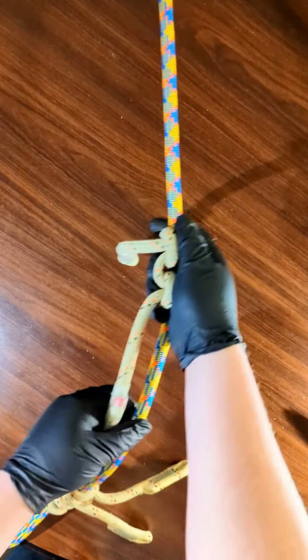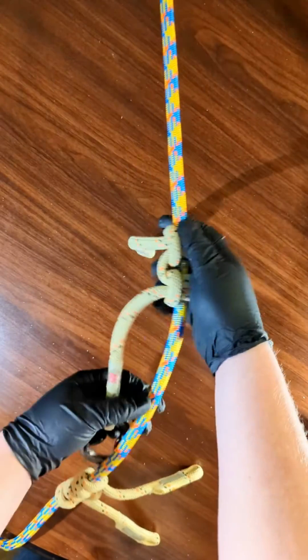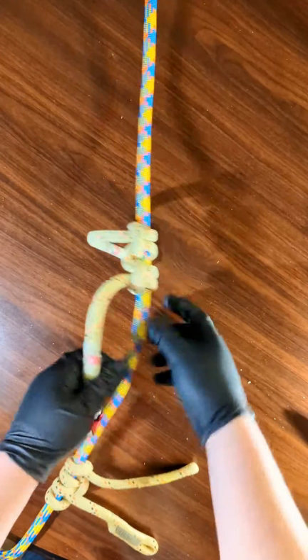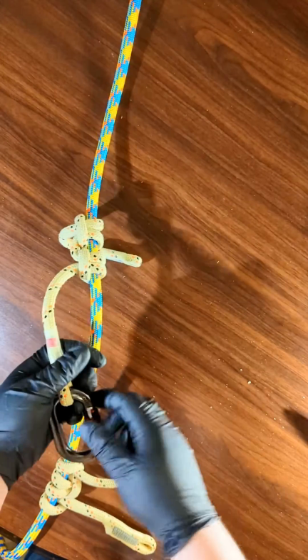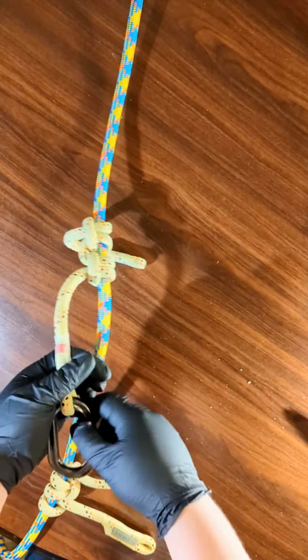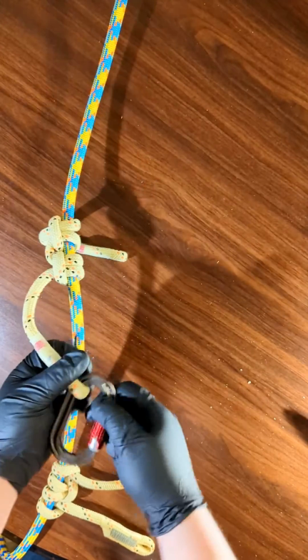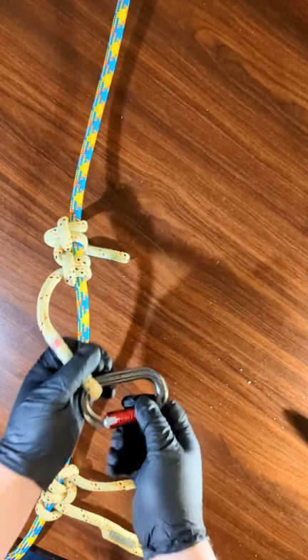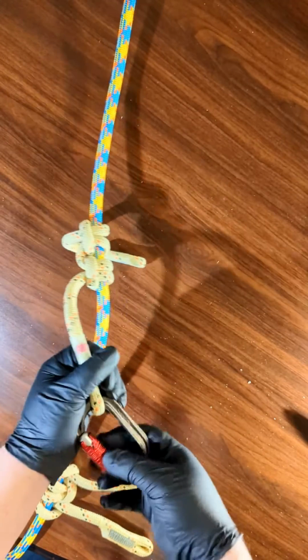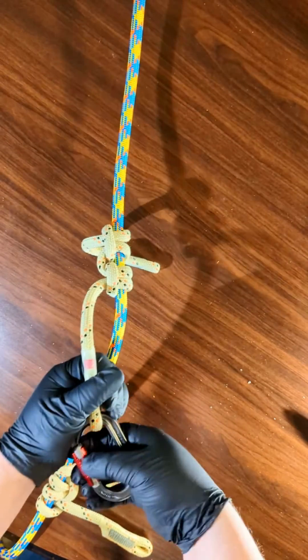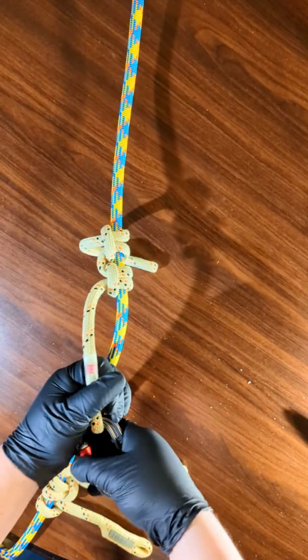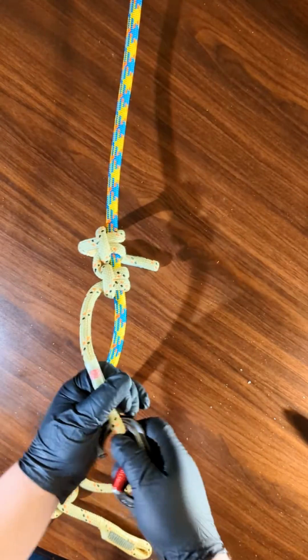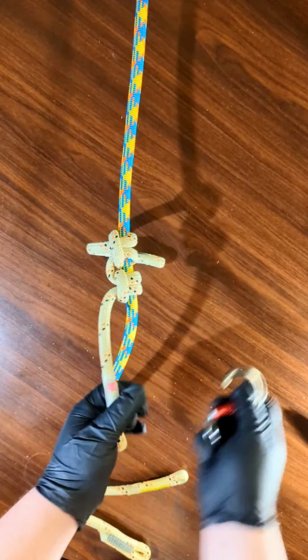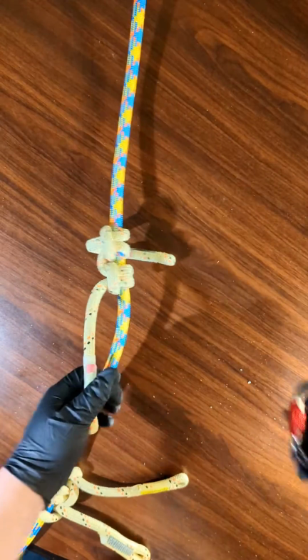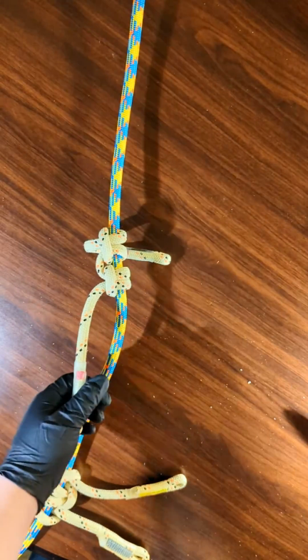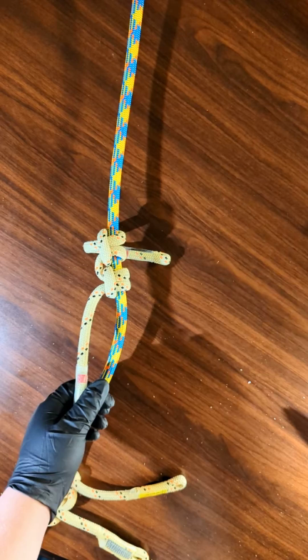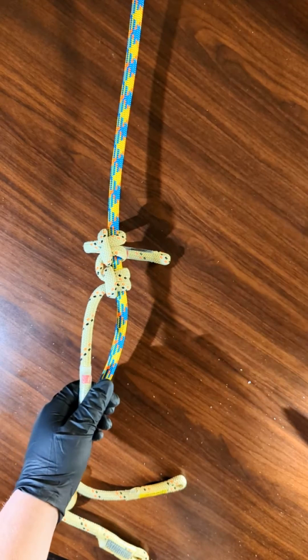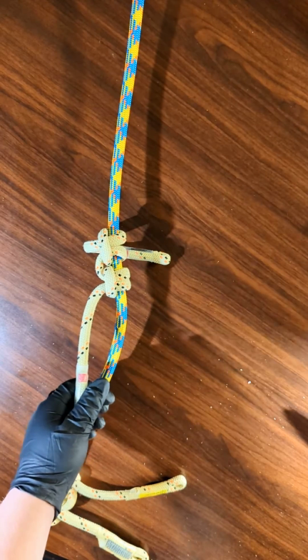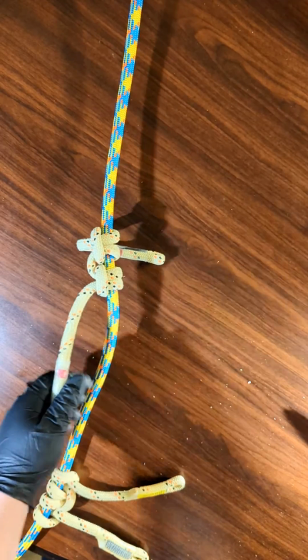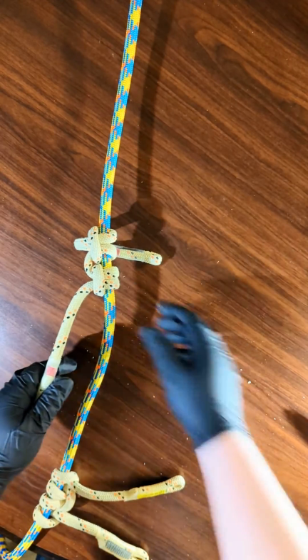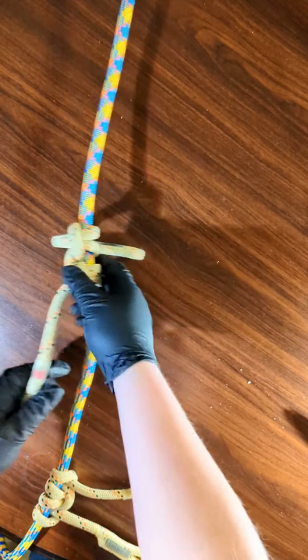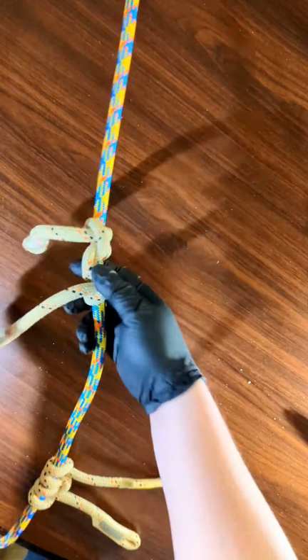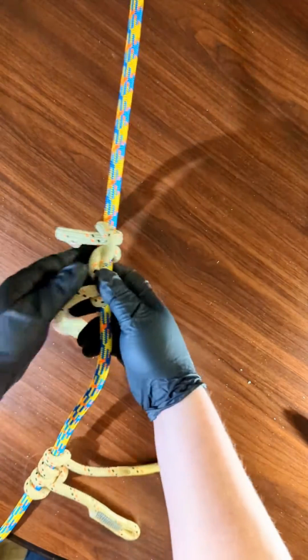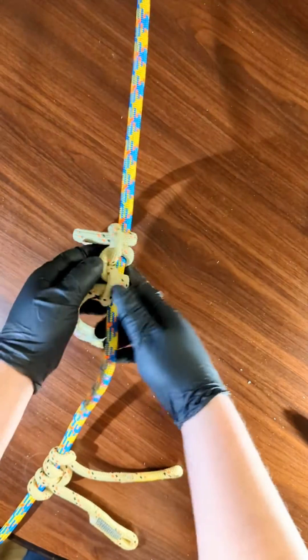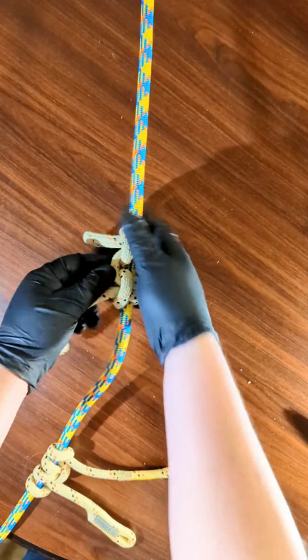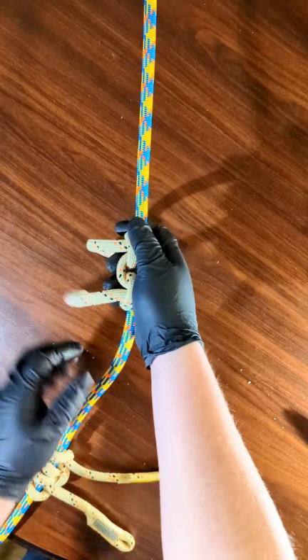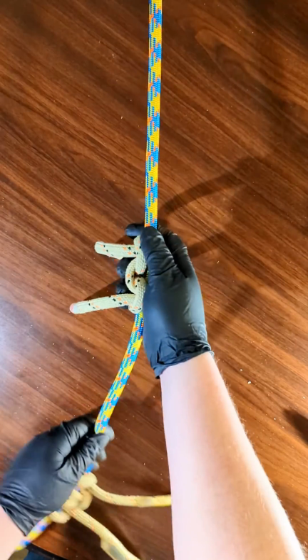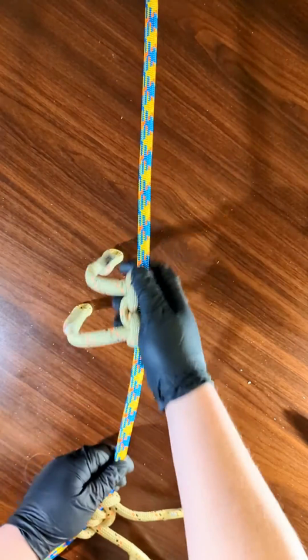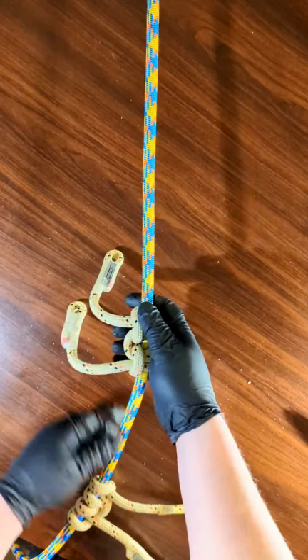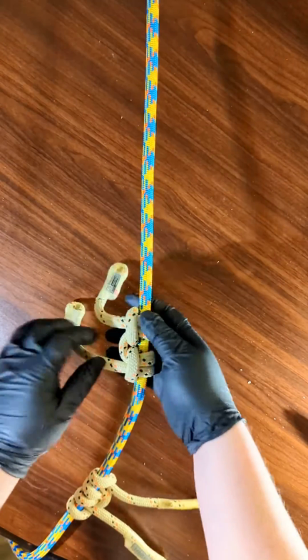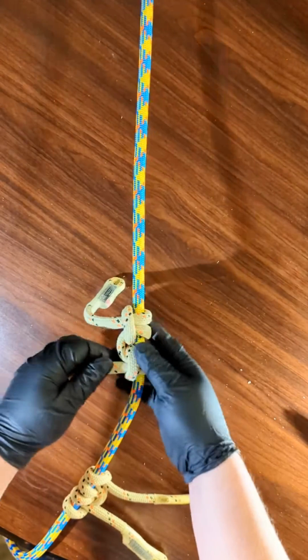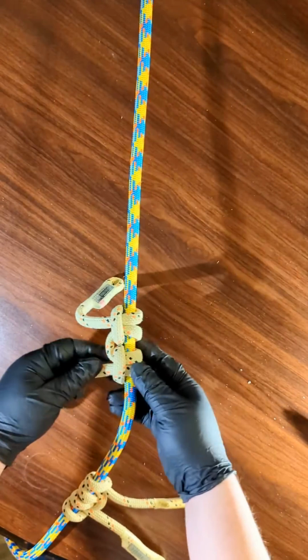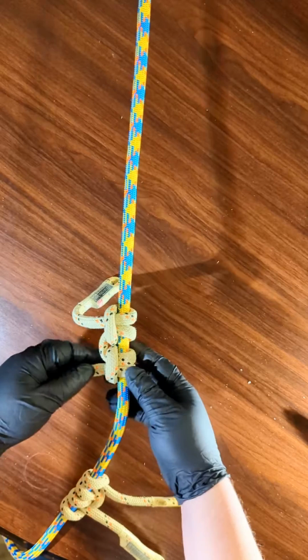So anyway, here's how to tie it. I'm still kind of figuring it out myself to be honest — it's a bit of a puzzle, but I love it.